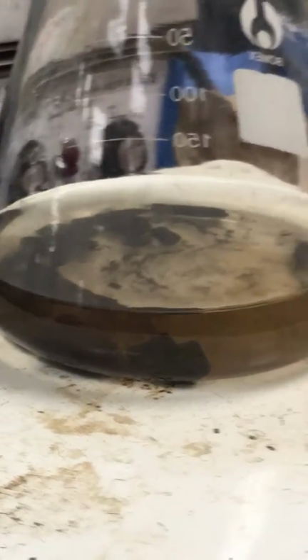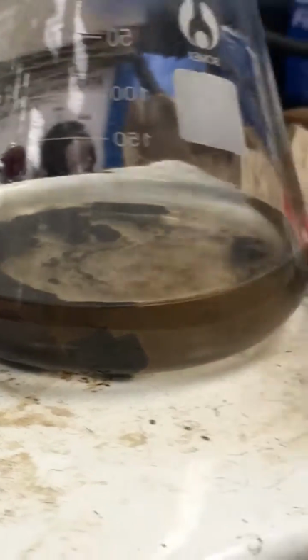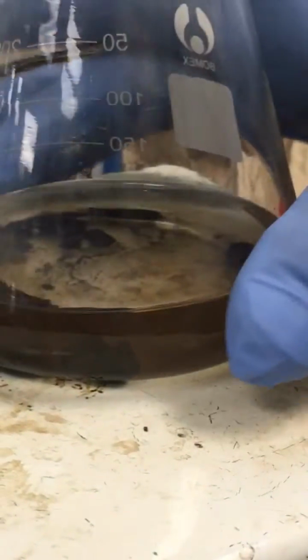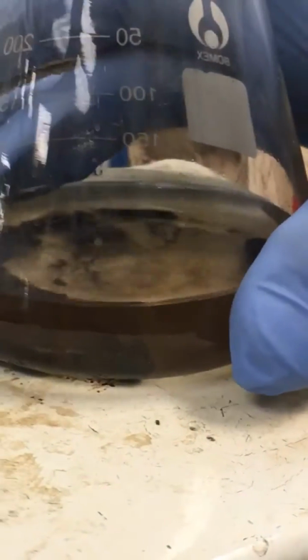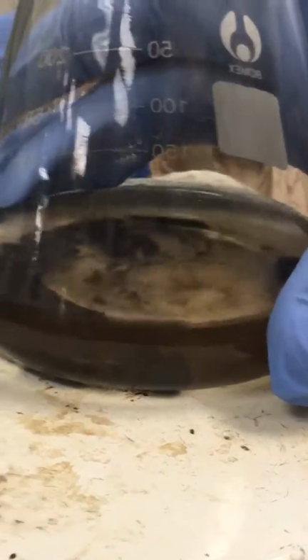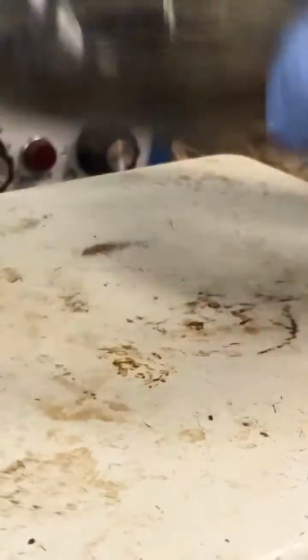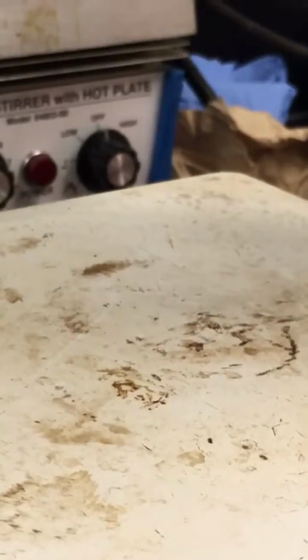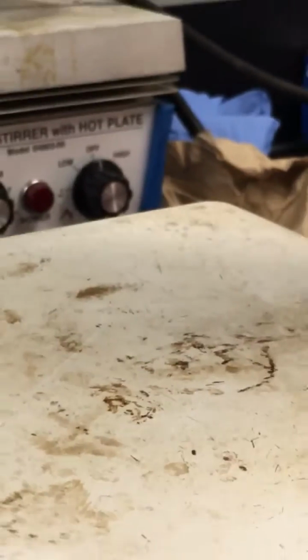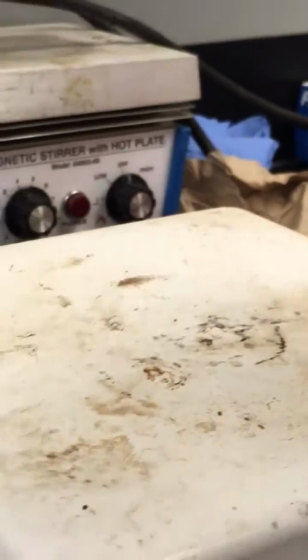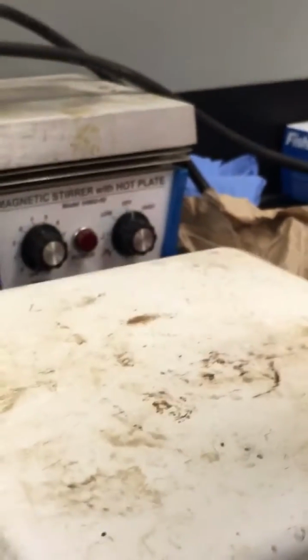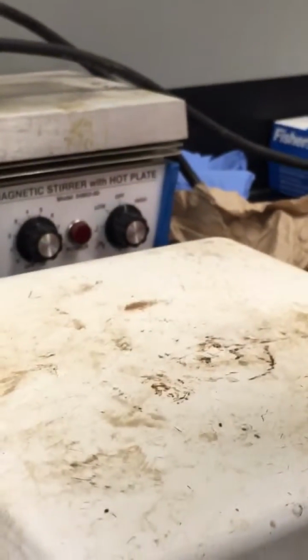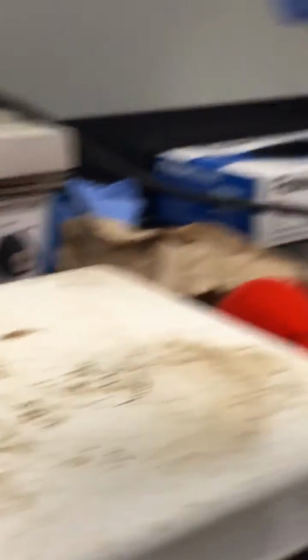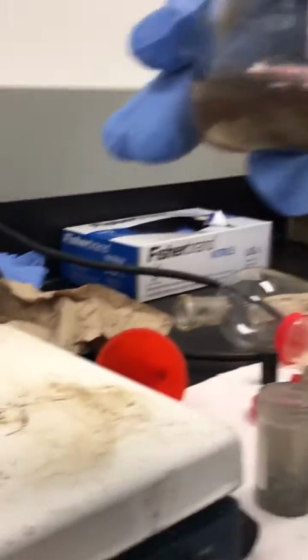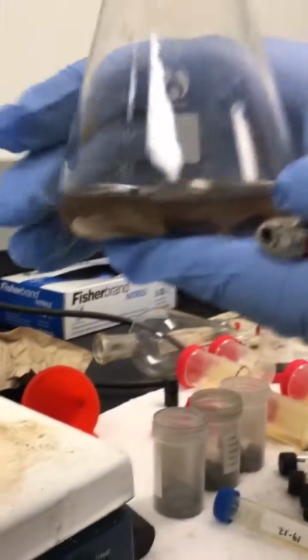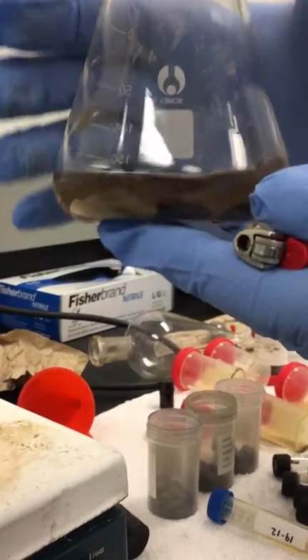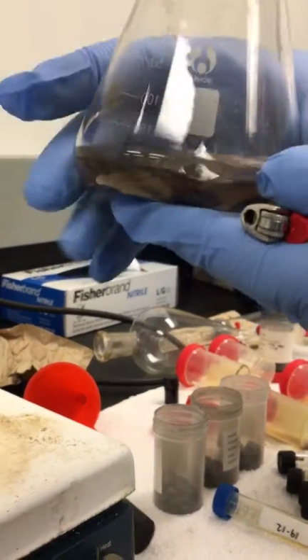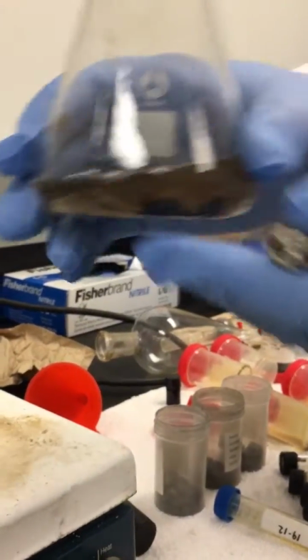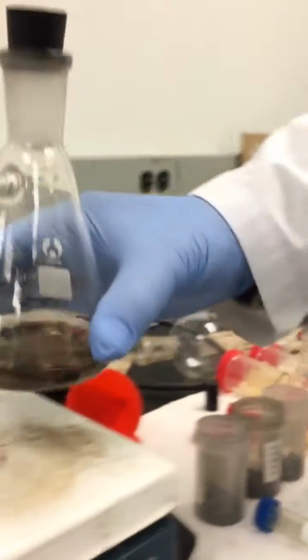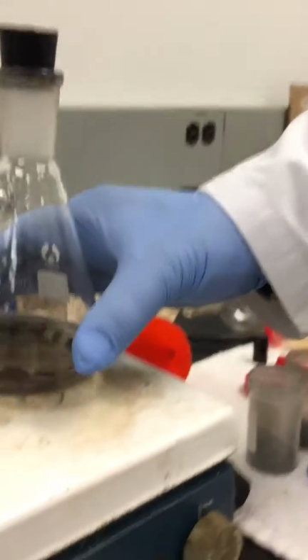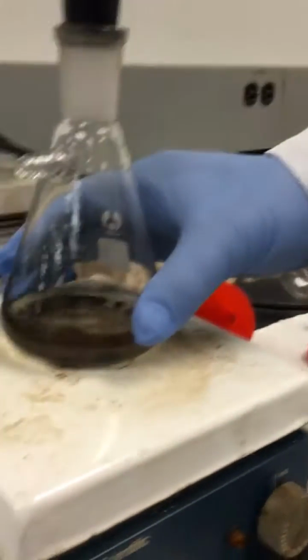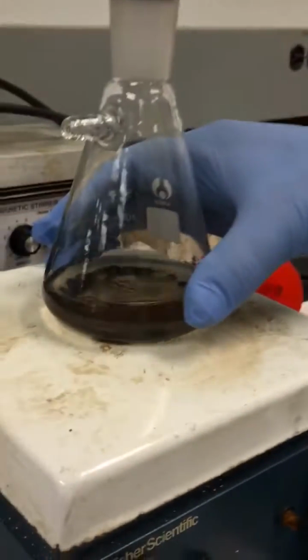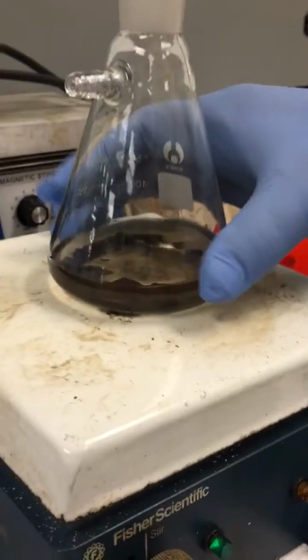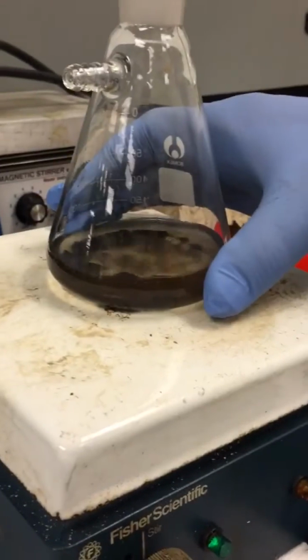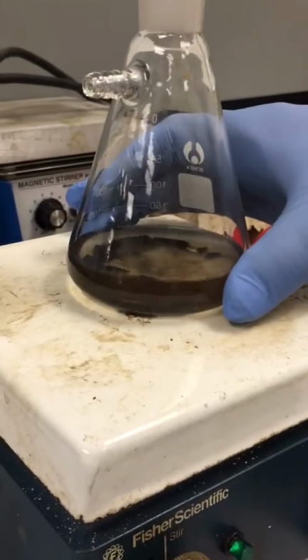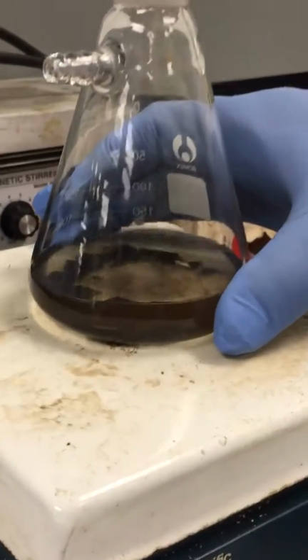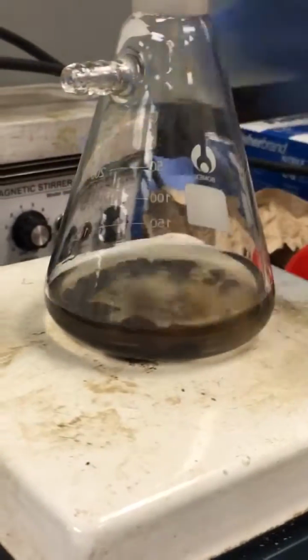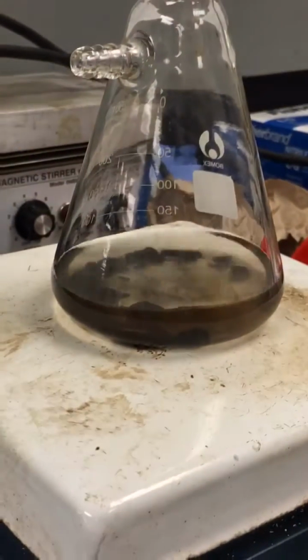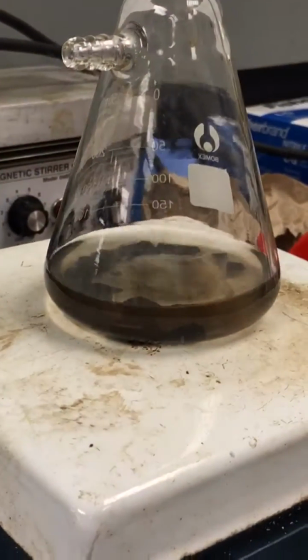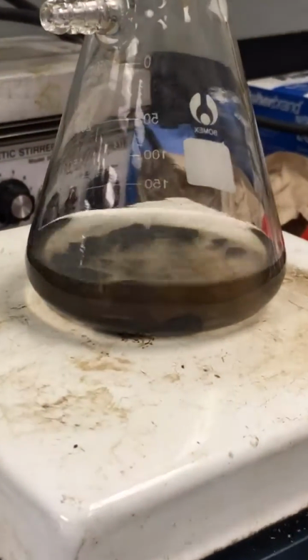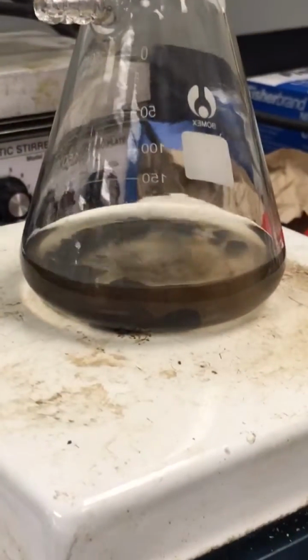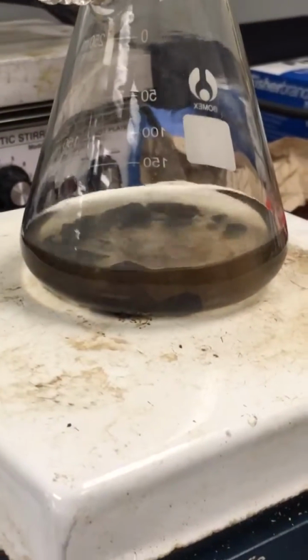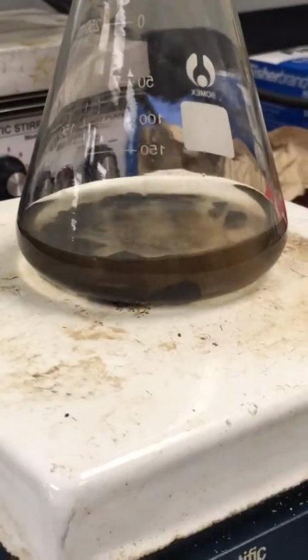The temperature of the liquid catalyst is still cool — I can still pick up the glassware and hold my hand on it. There's no surface temperature to the glassware or the liquid catalyst.